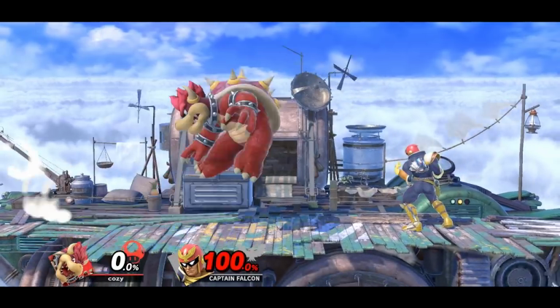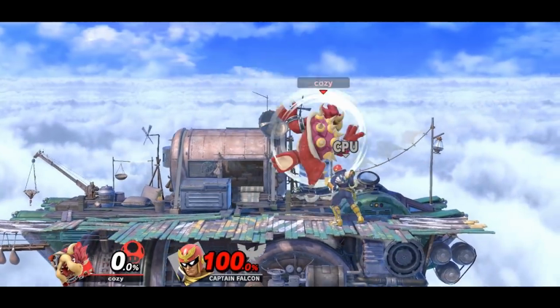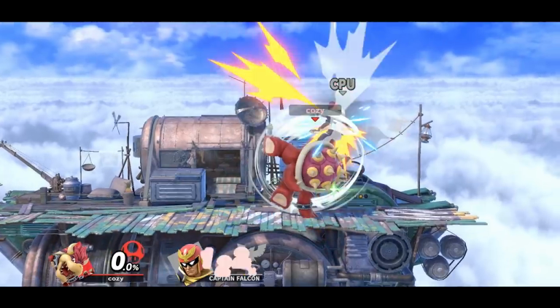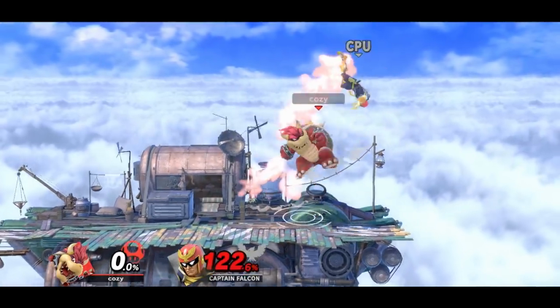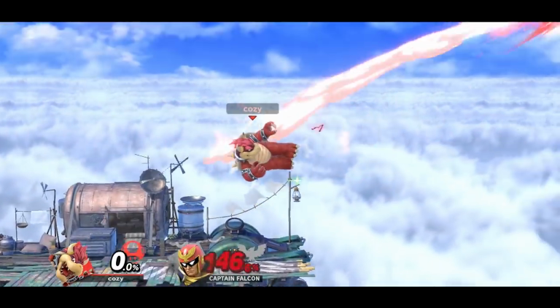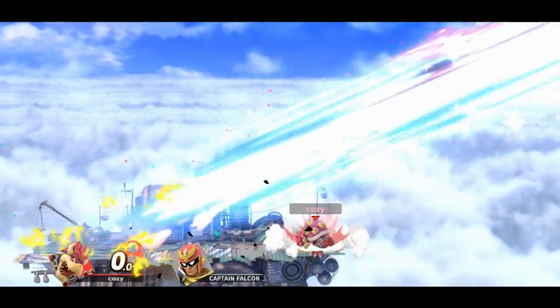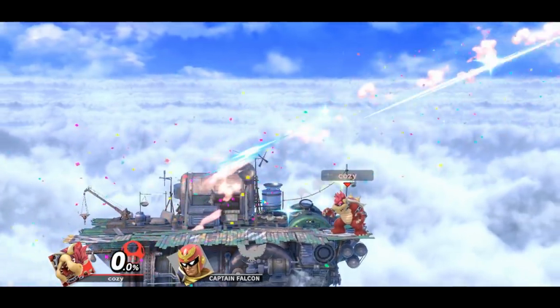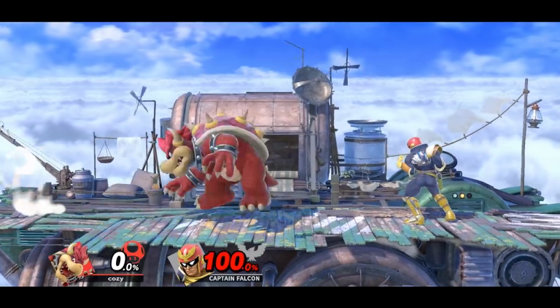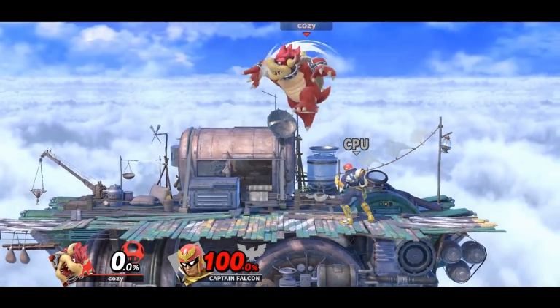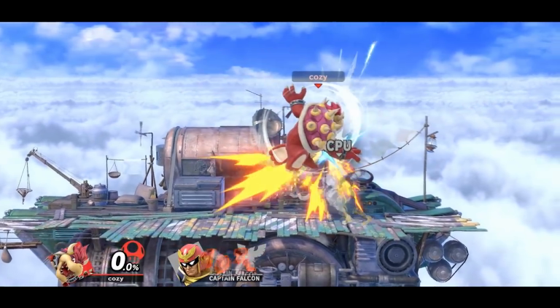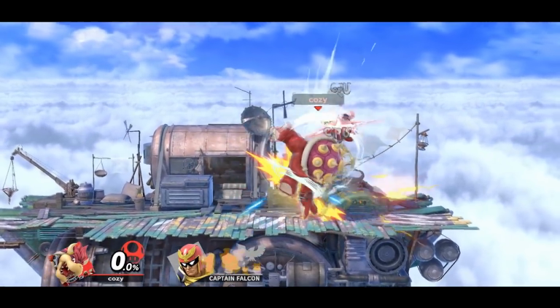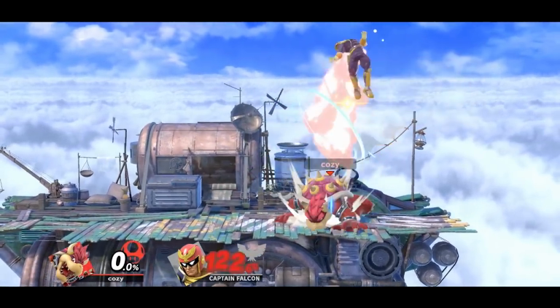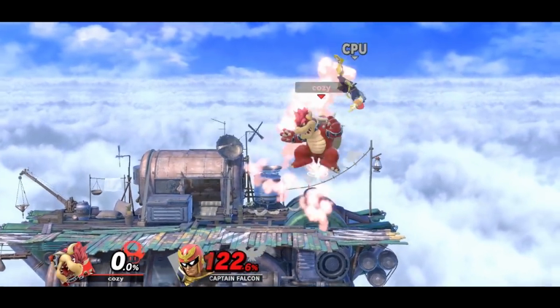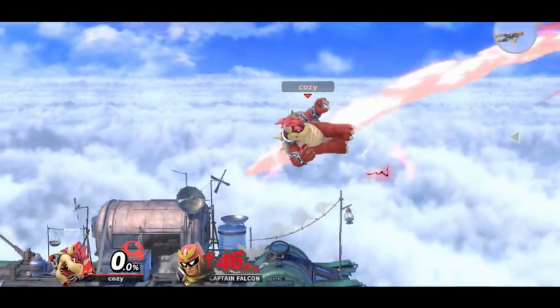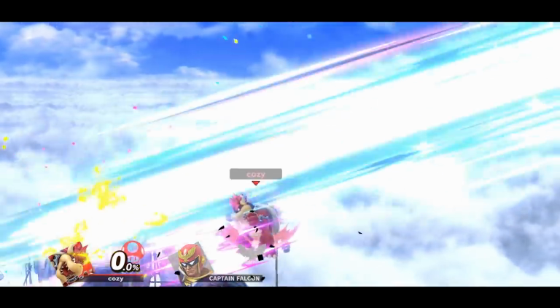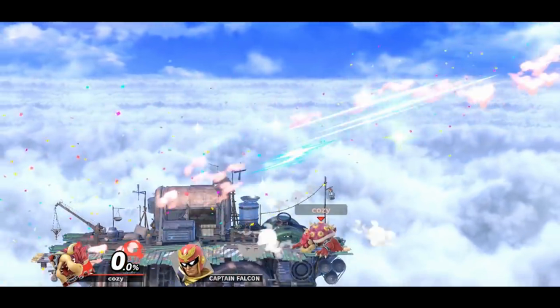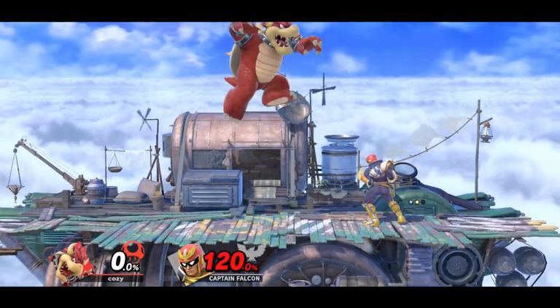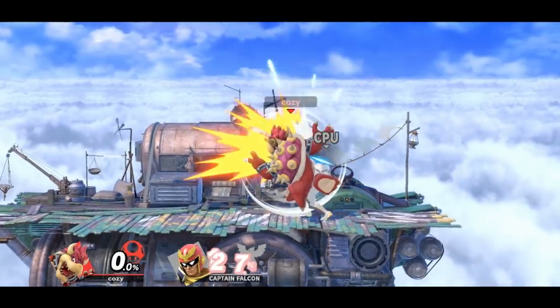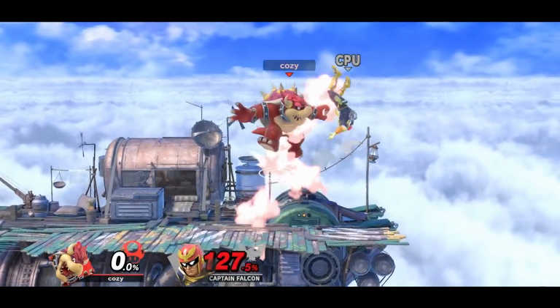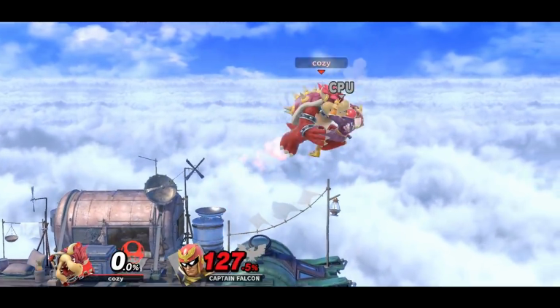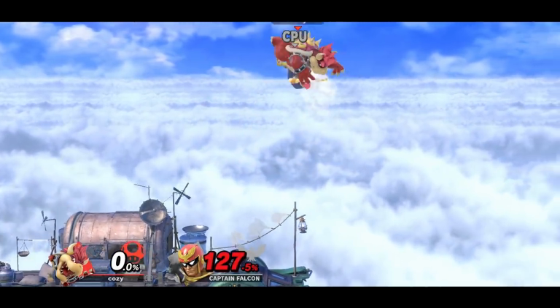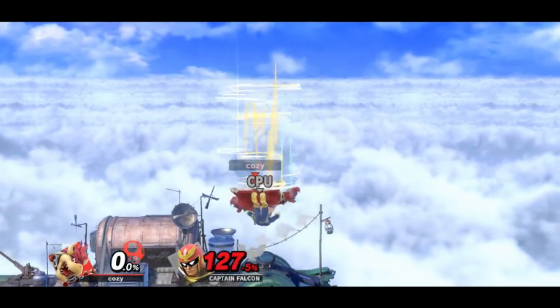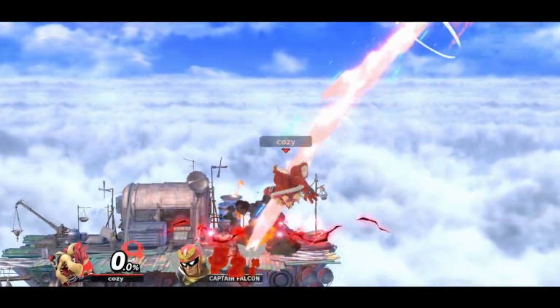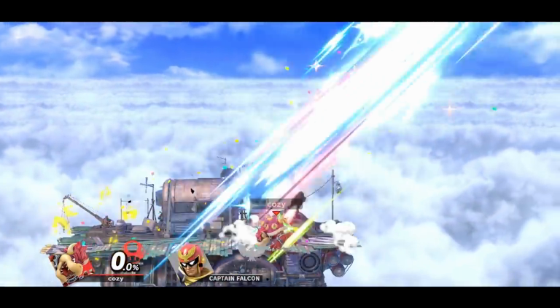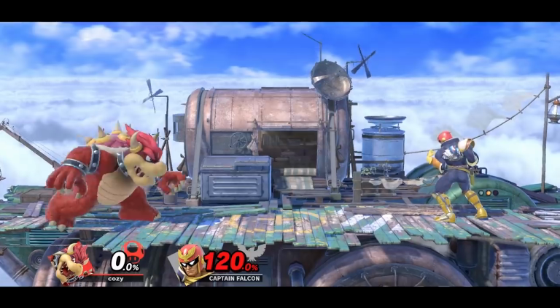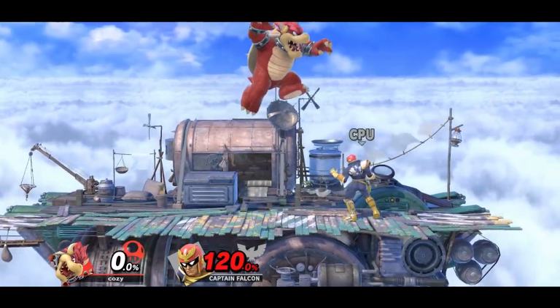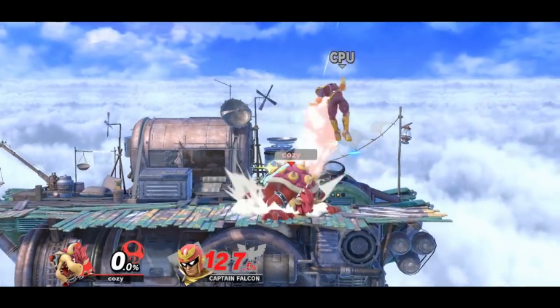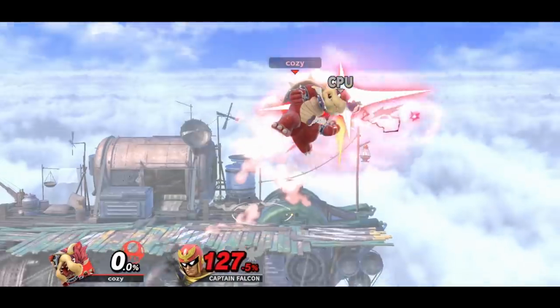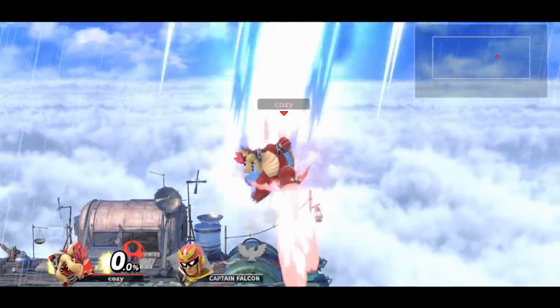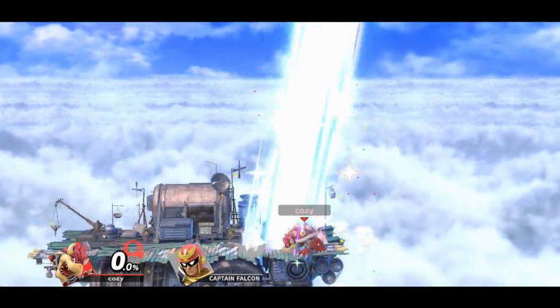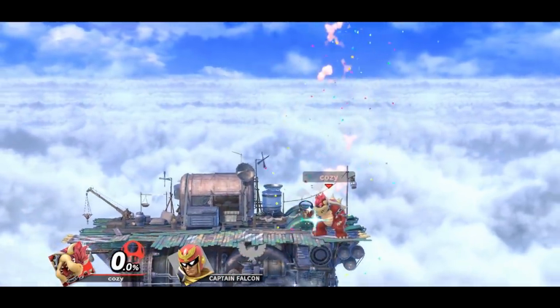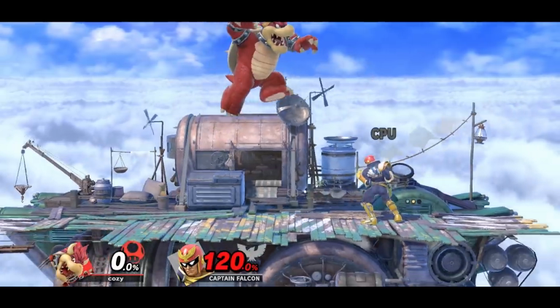Bowser's neutral air is a reliable kill confirm move at different percentages. It has a lot of different hitboxes, but at some point they can all be followed up with moves such as back air, side B, up air, and forward air.